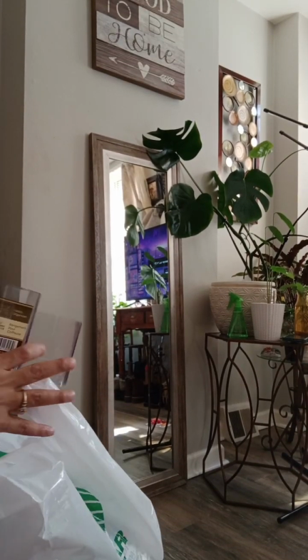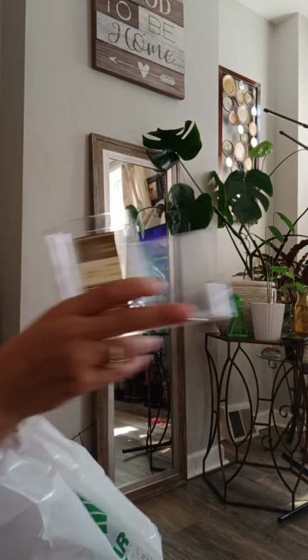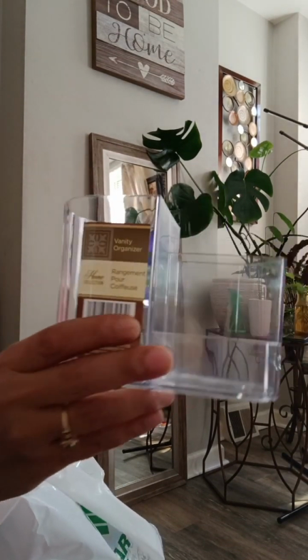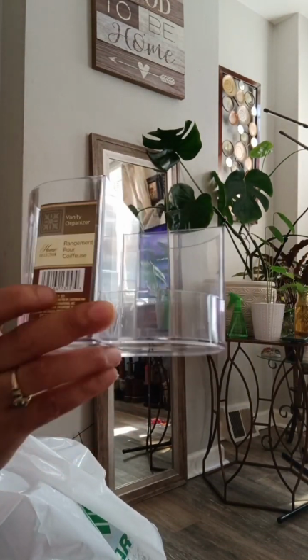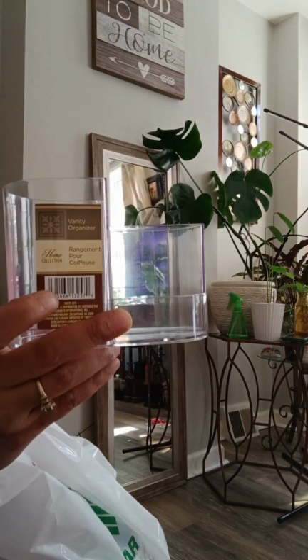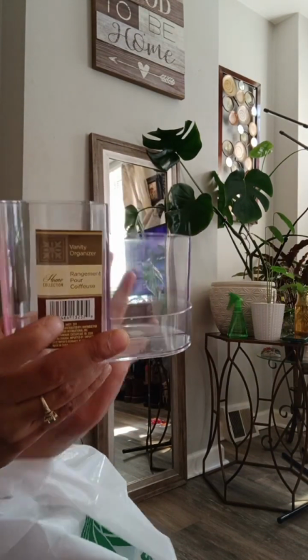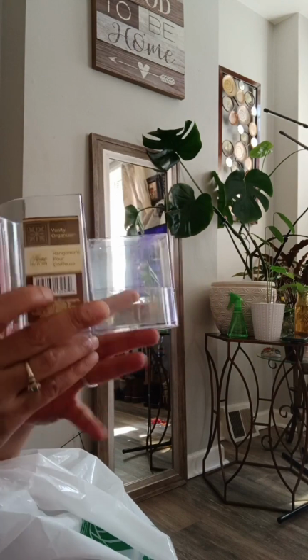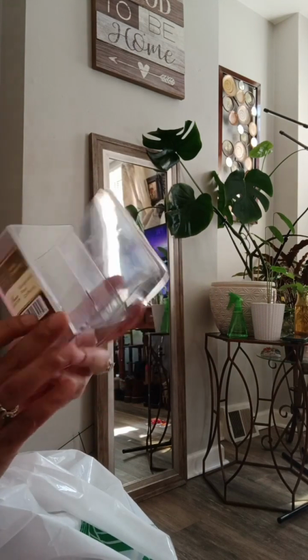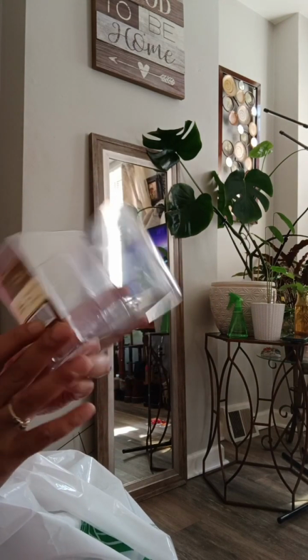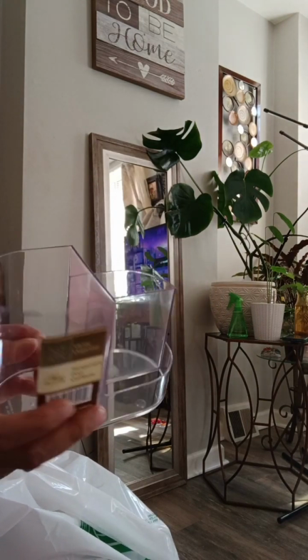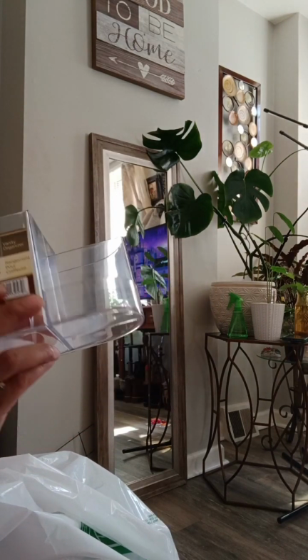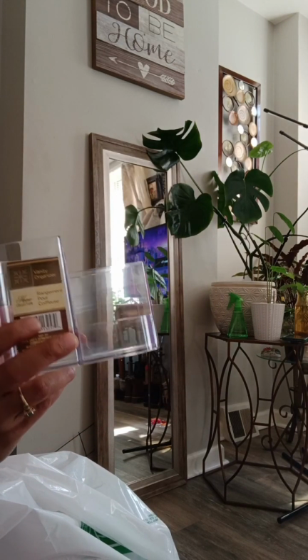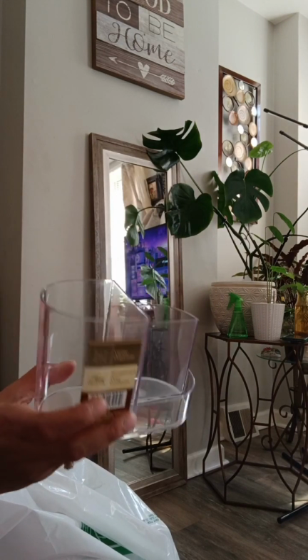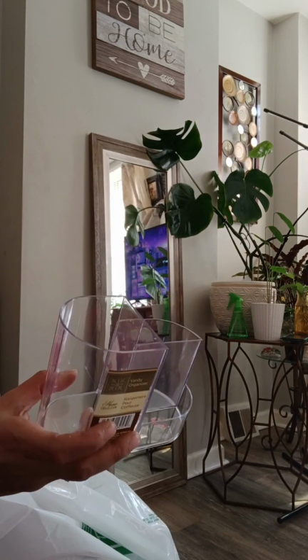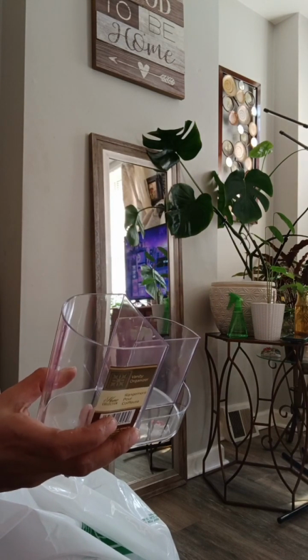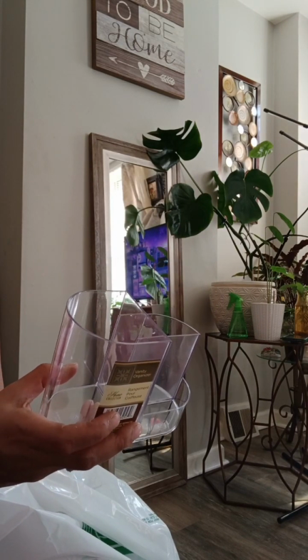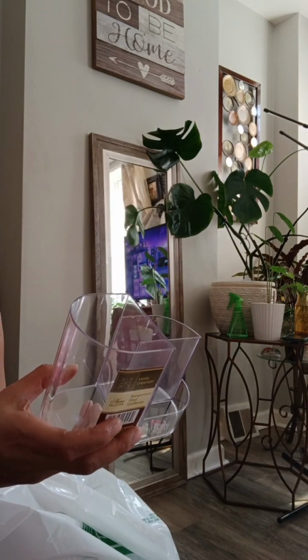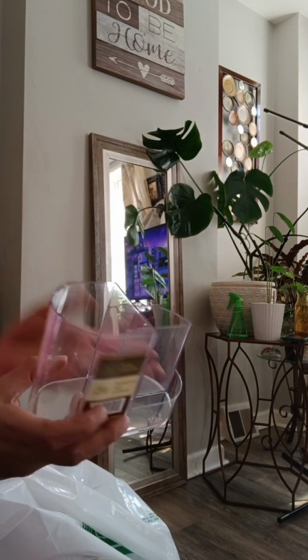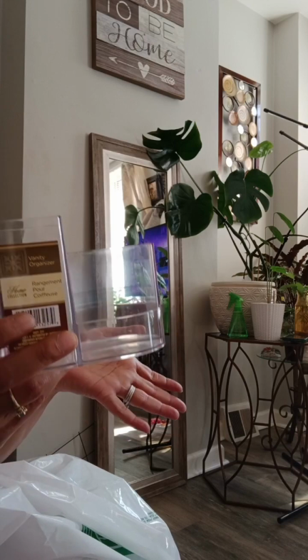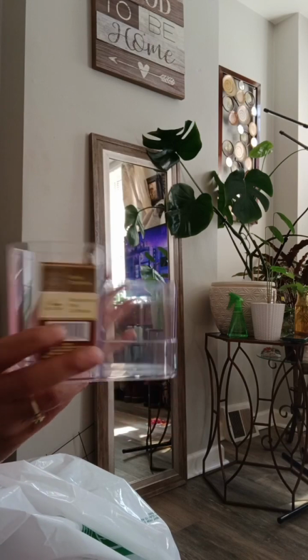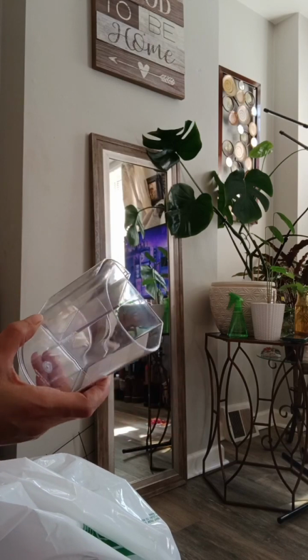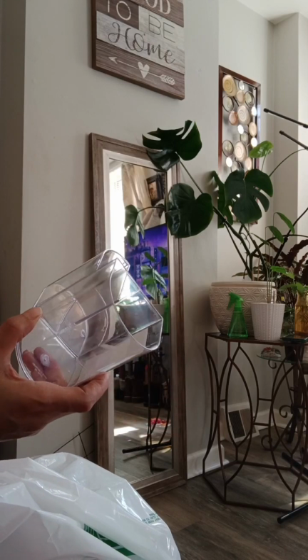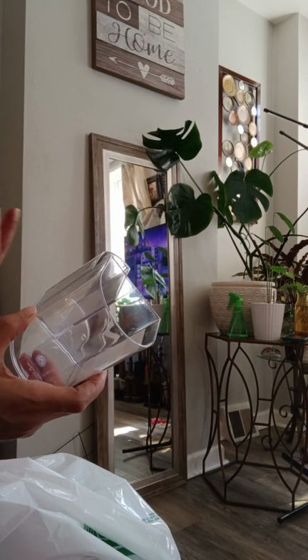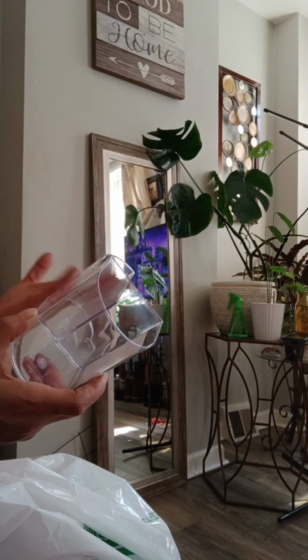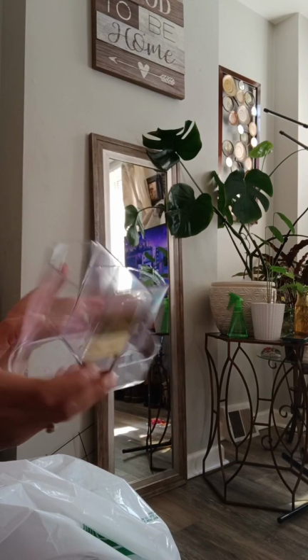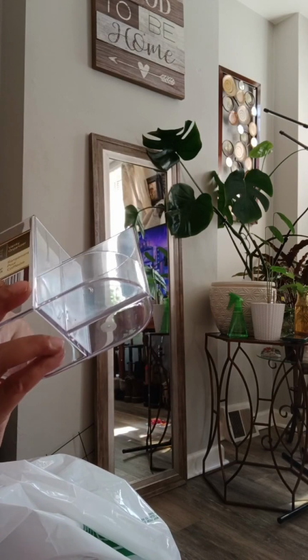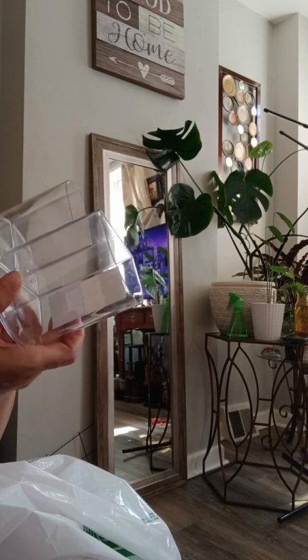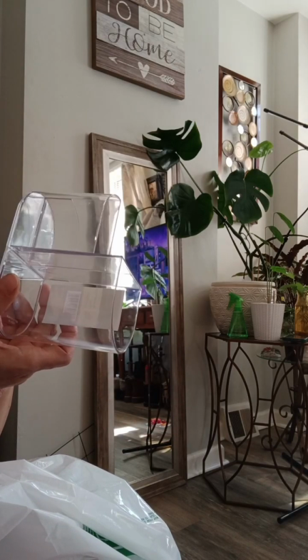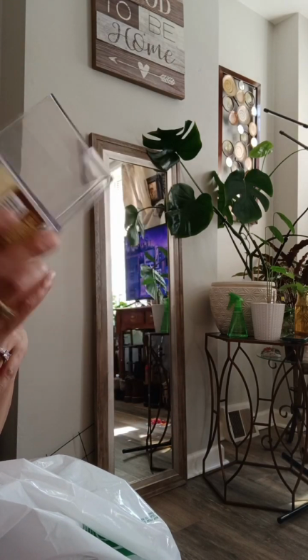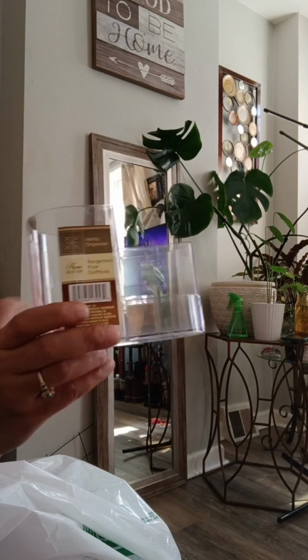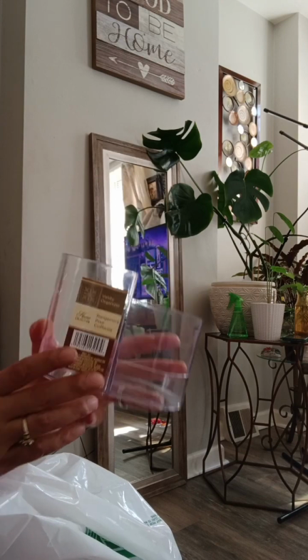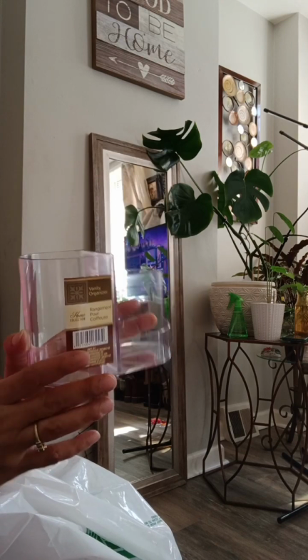I got a new little vanity kit thing. Sometimes I use this kind of stuff to just put like Q-tips and cotton balls, stuff like that in here. But I got one of these.